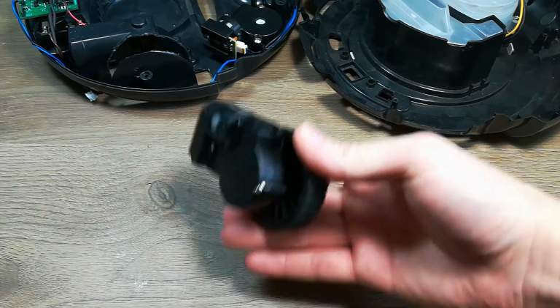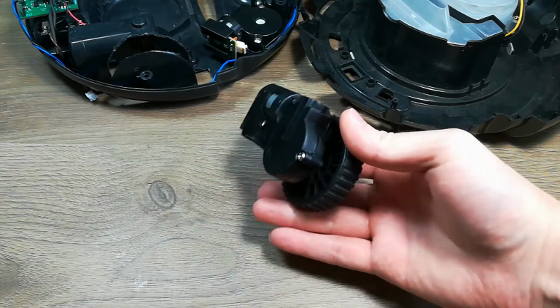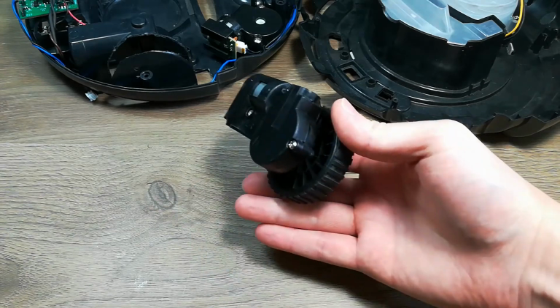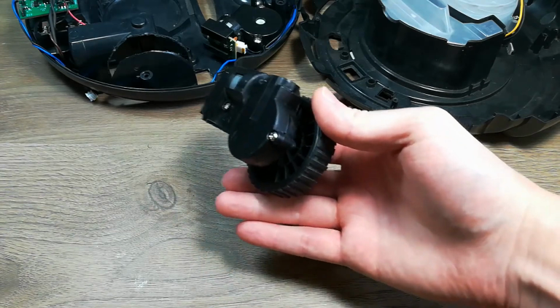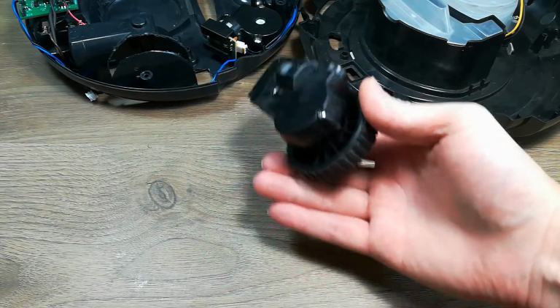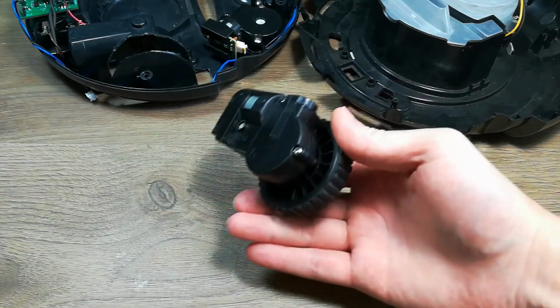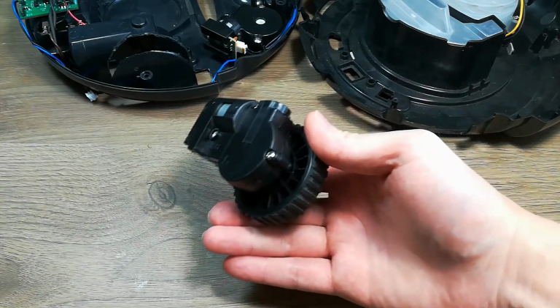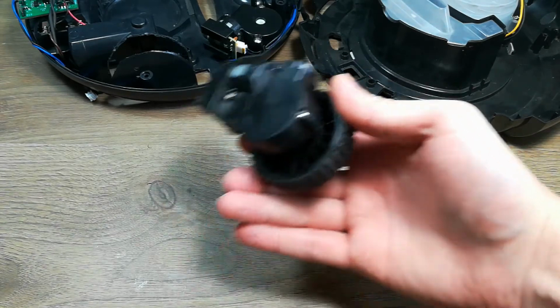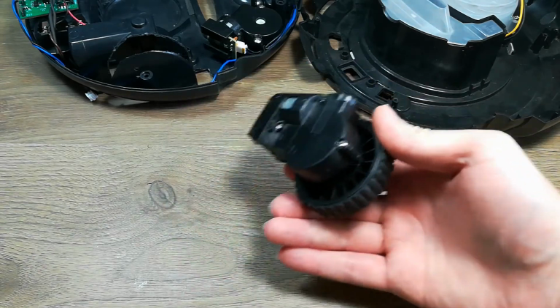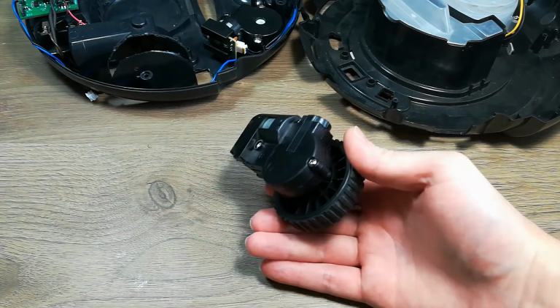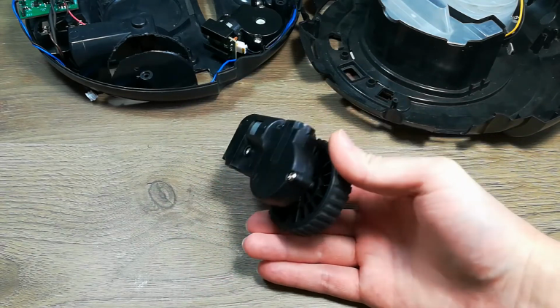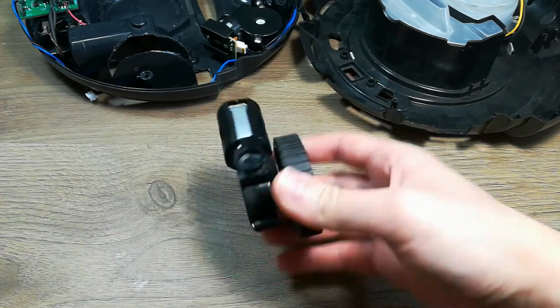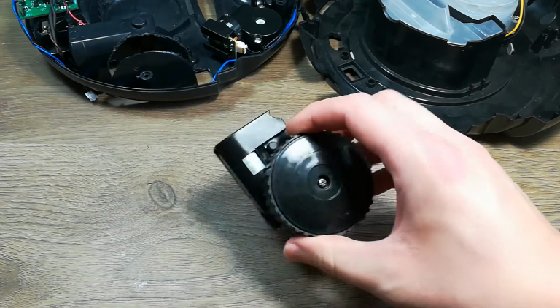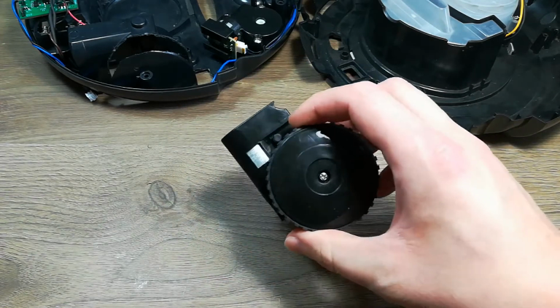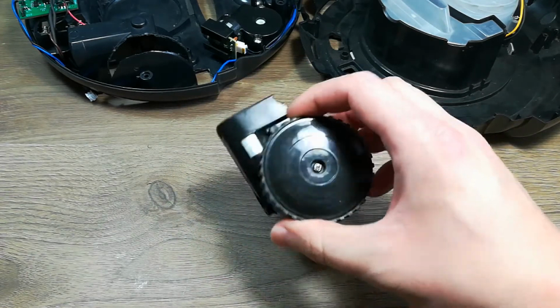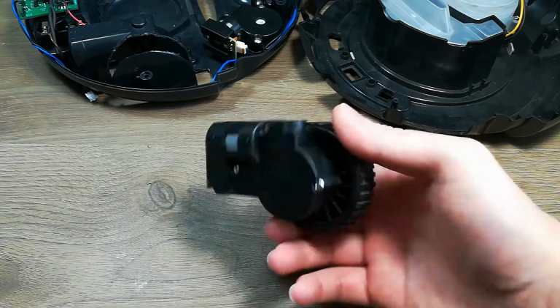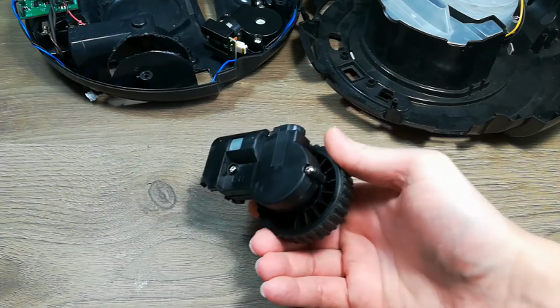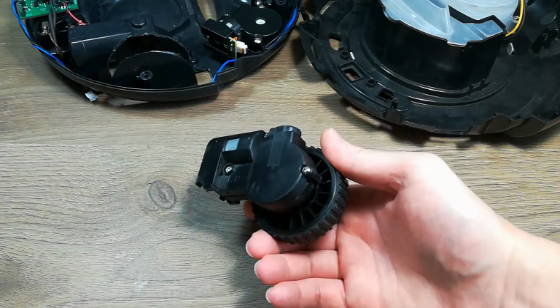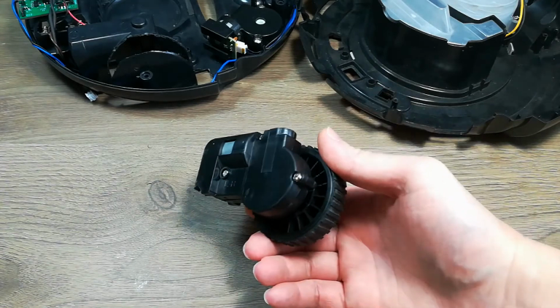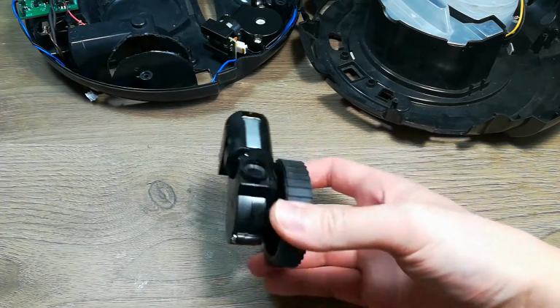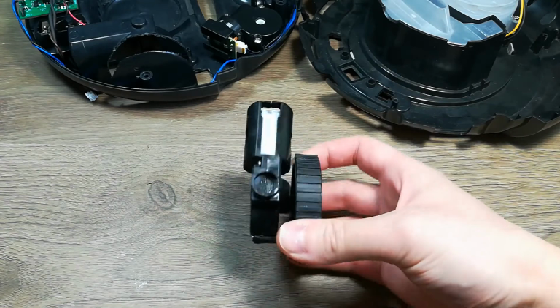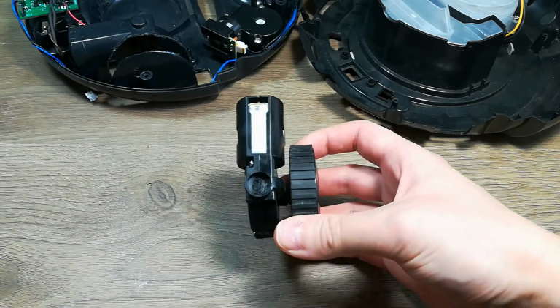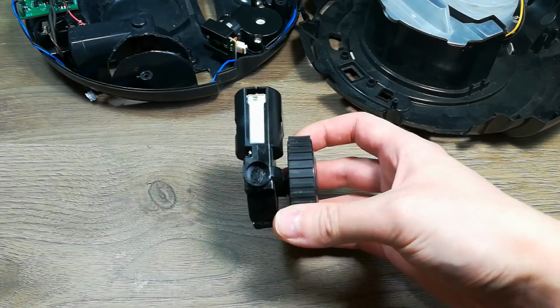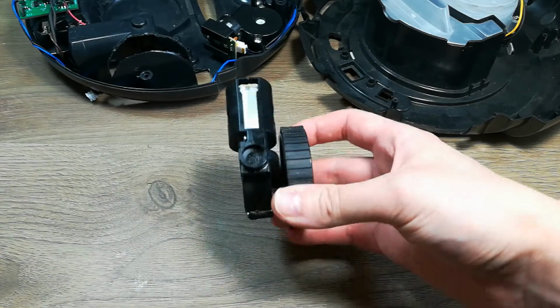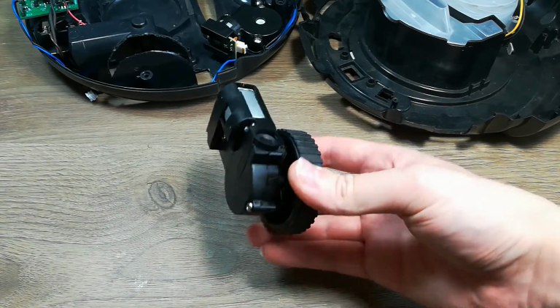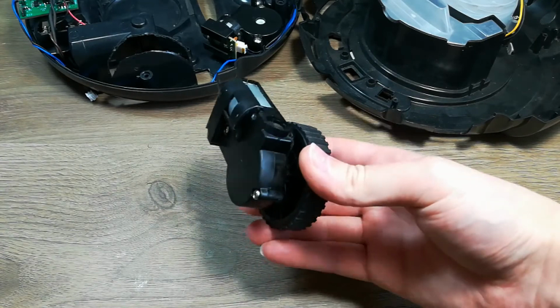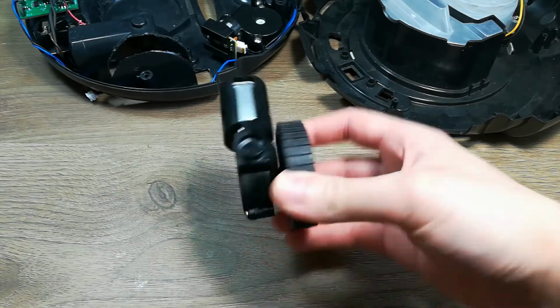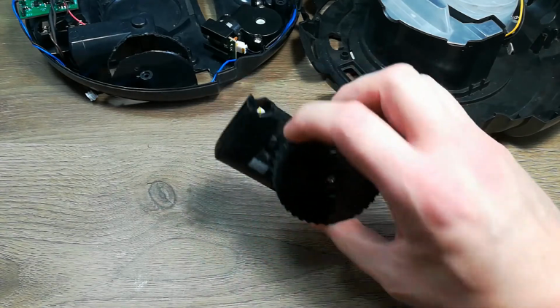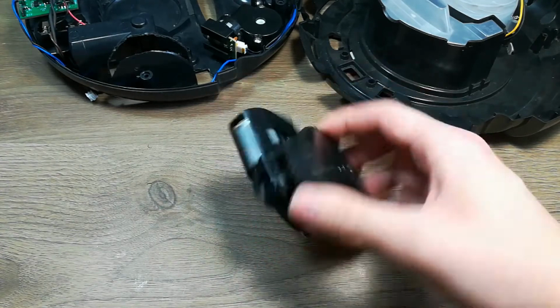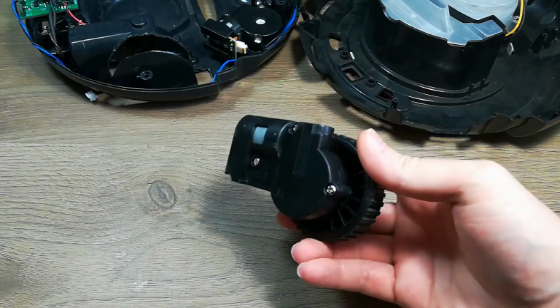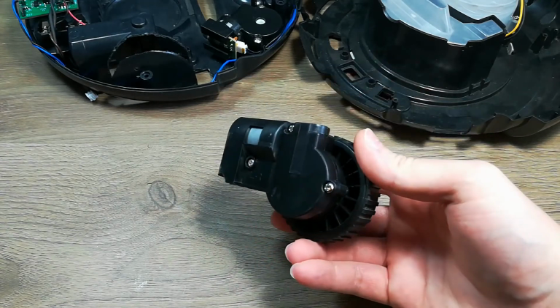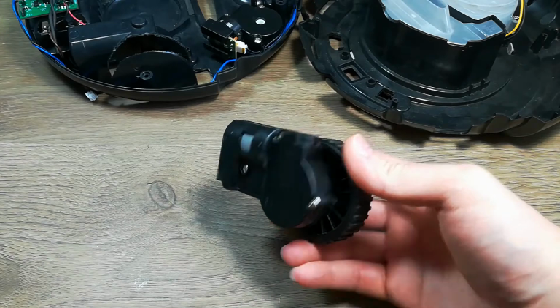Basically, the robot doesn't know how far it traveled, so I'm adding an optical encoder to this, preferably with the least amount of modification possible.